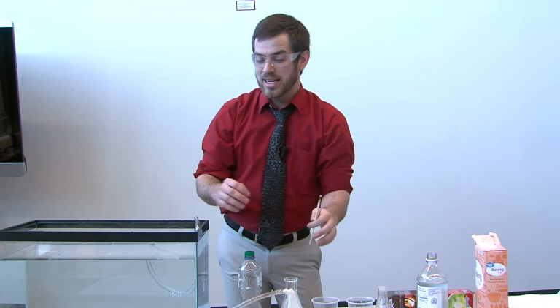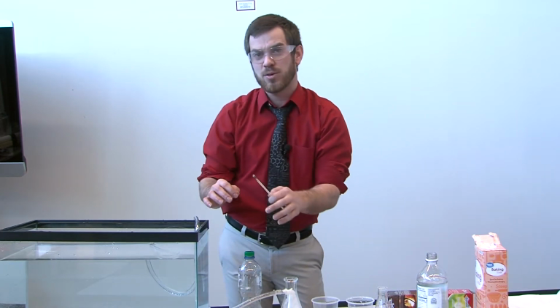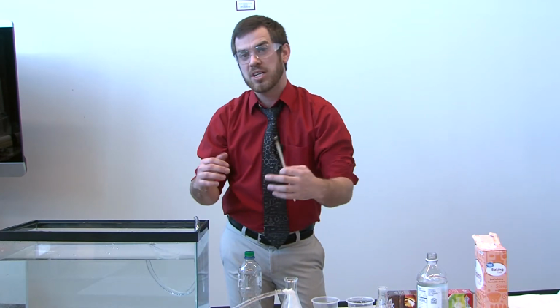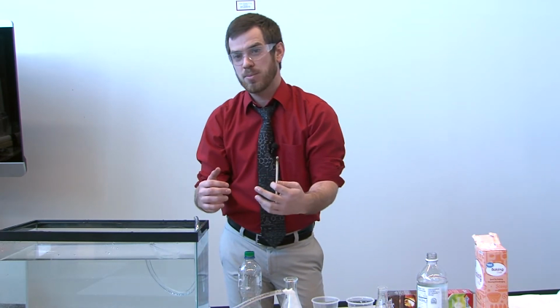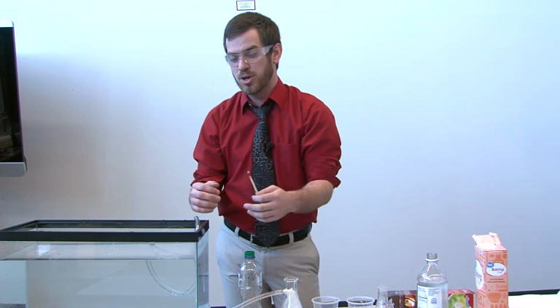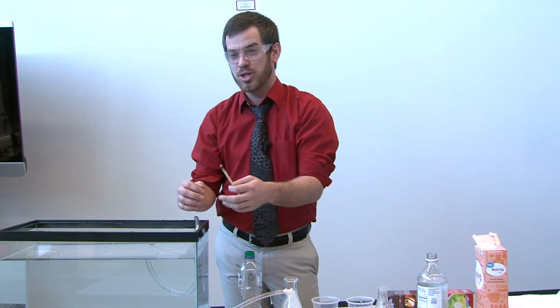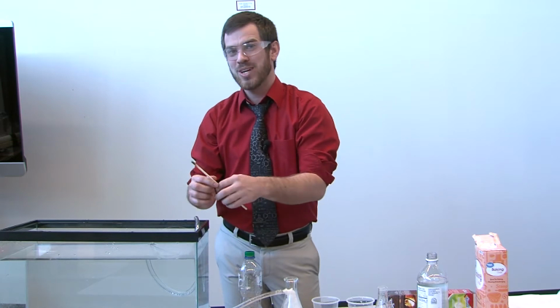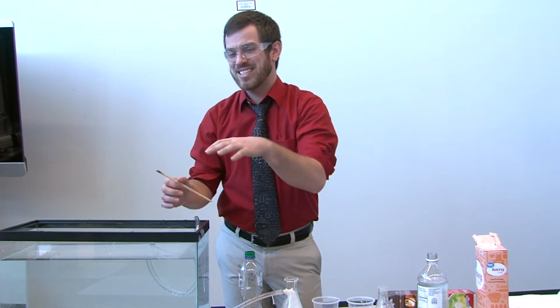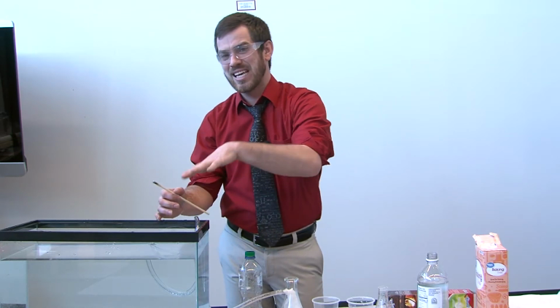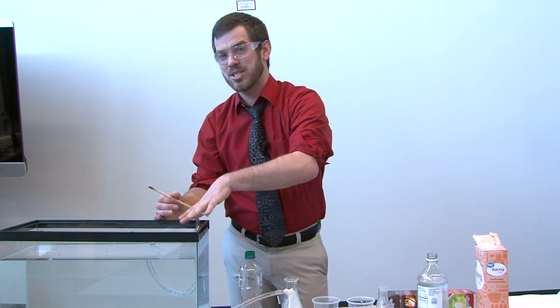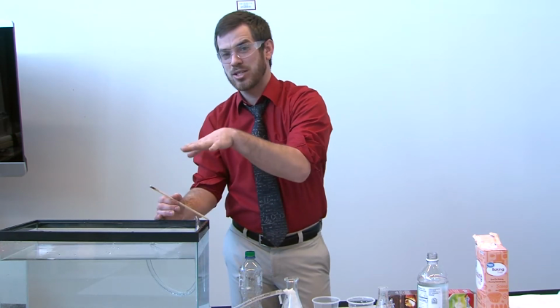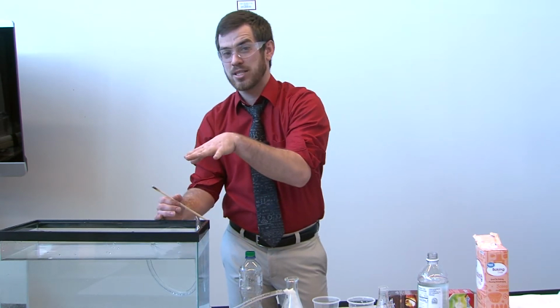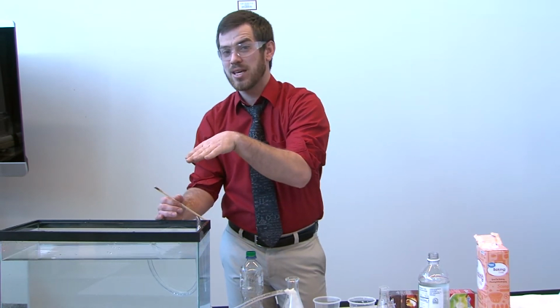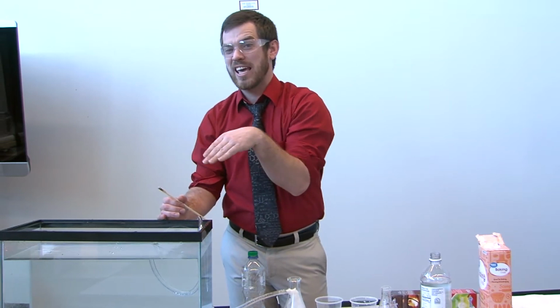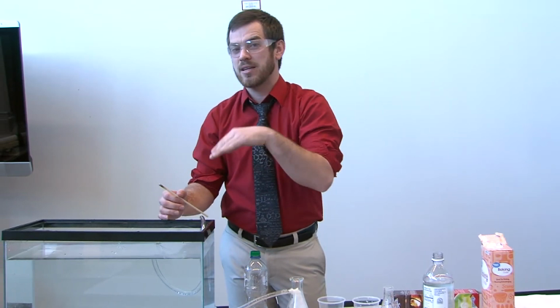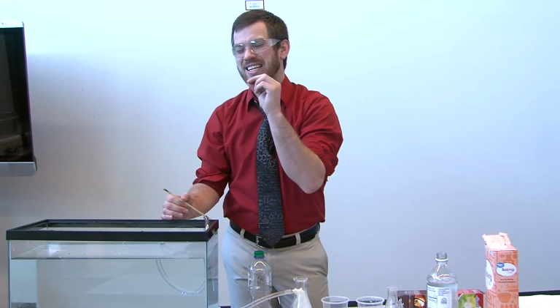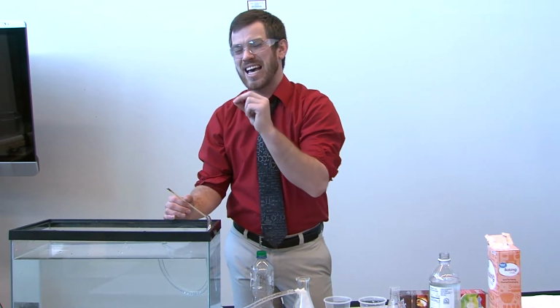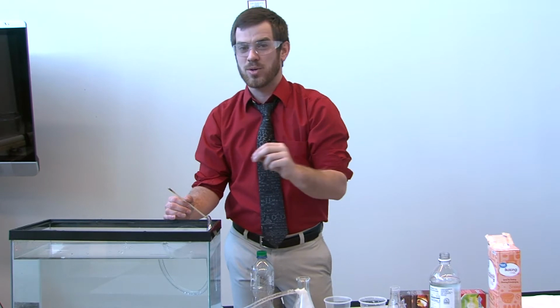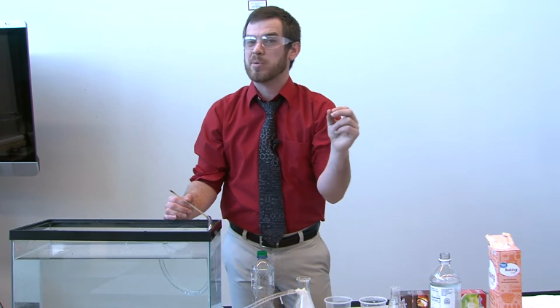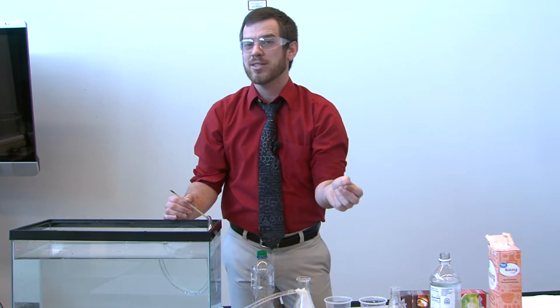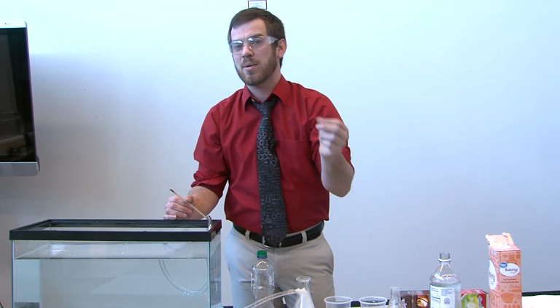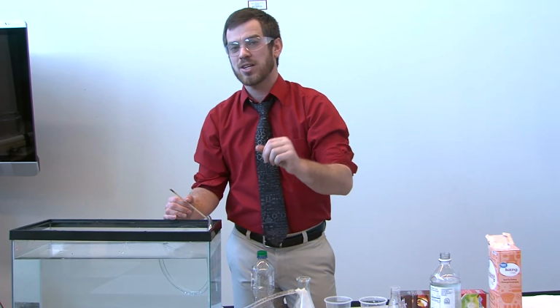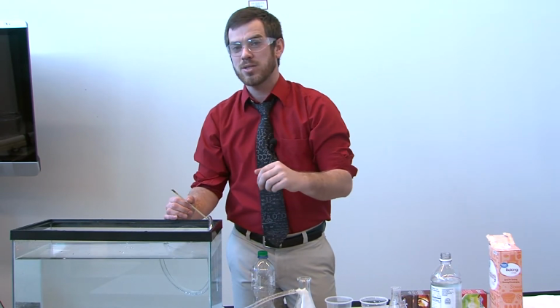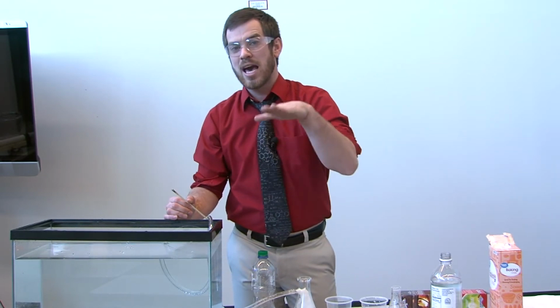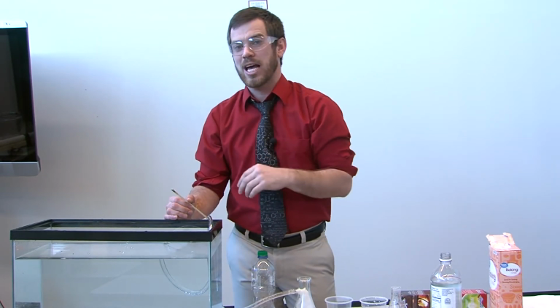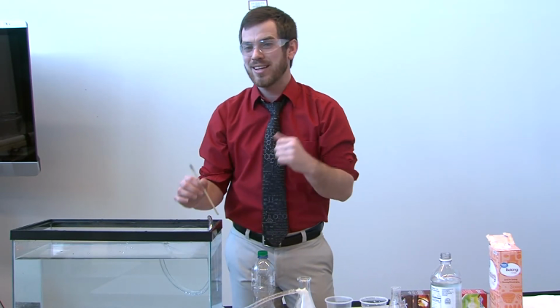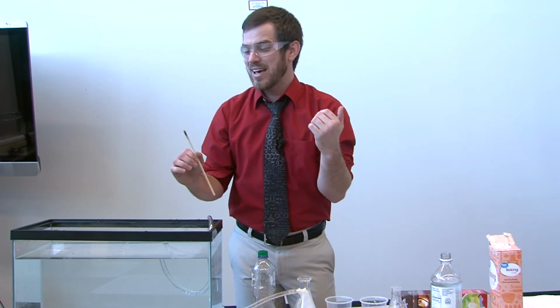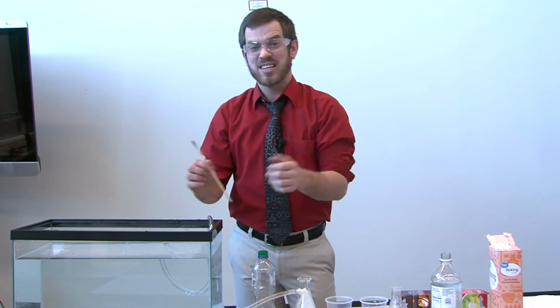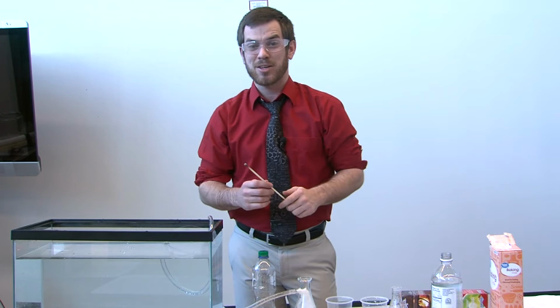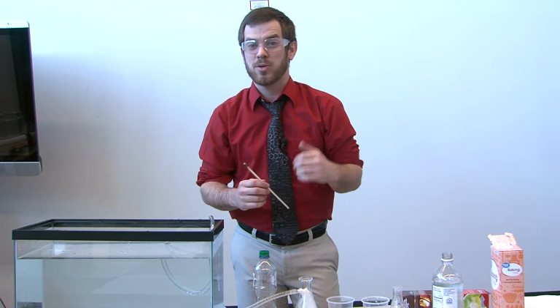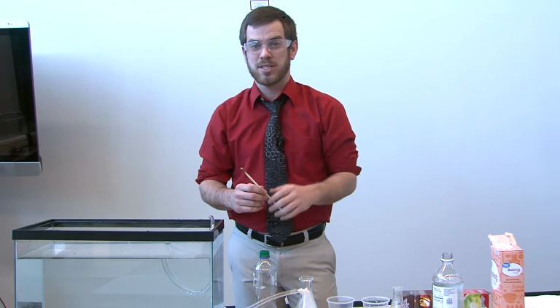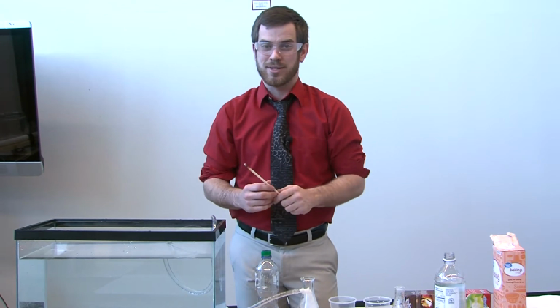A good home experiment is to see how much gas you can make and whether you can get exactly 500 milliliters. Control how much baking soda and vinegar you're using, how you're capping it, and see how you do. I'd love to see your results.